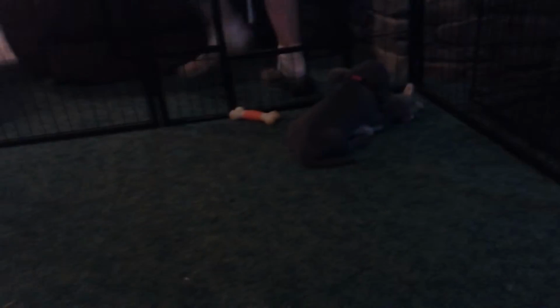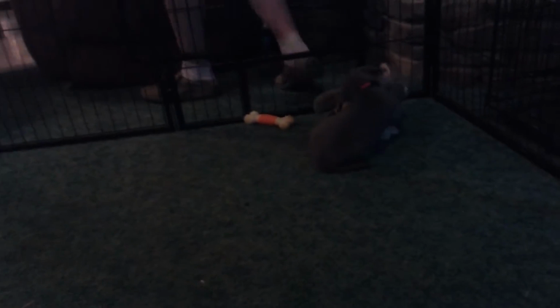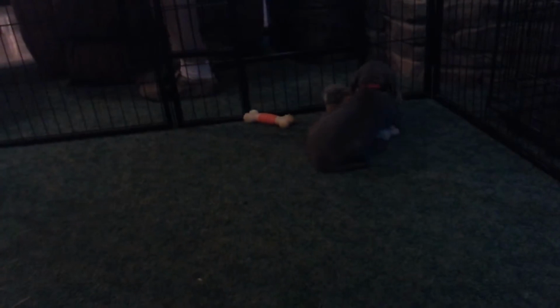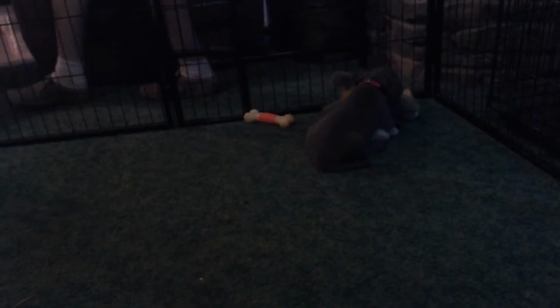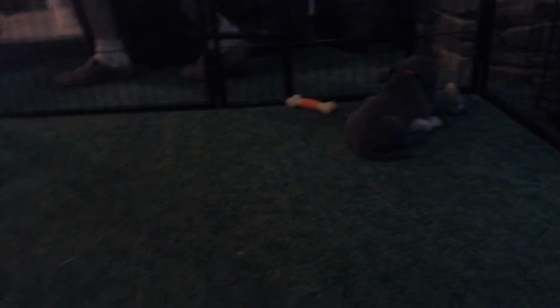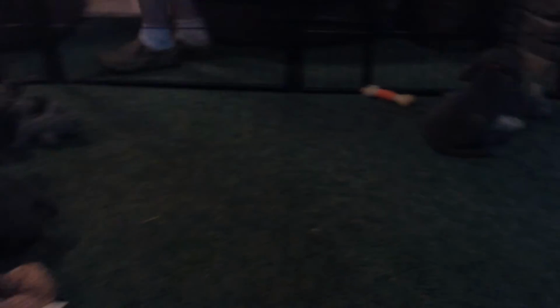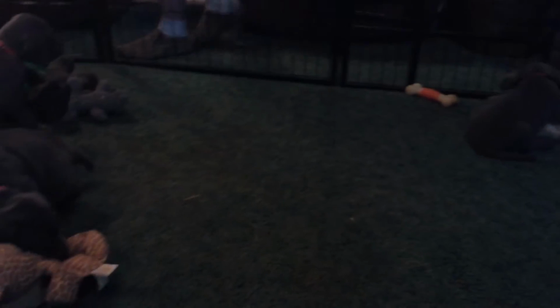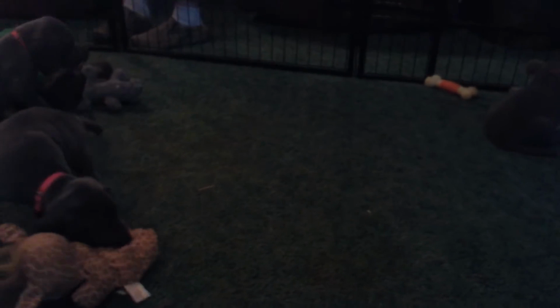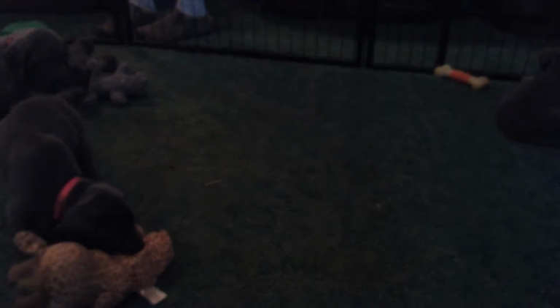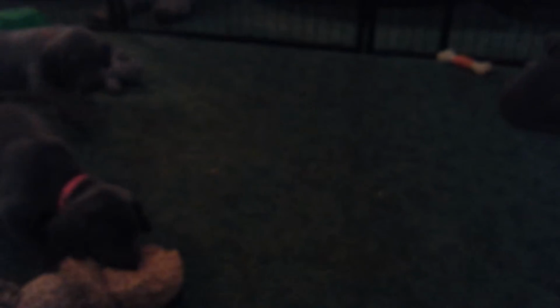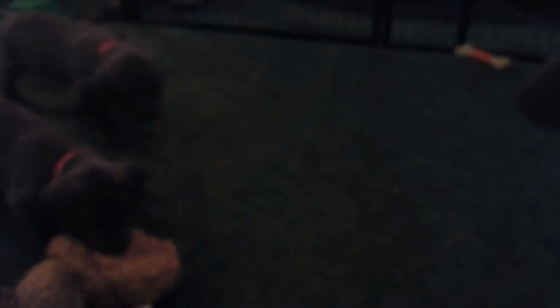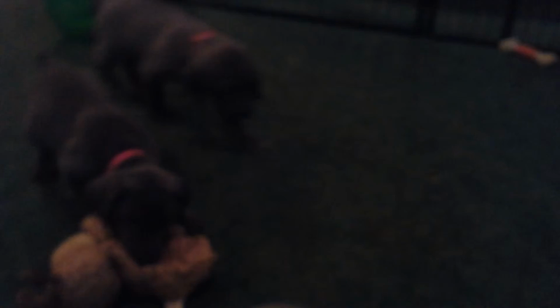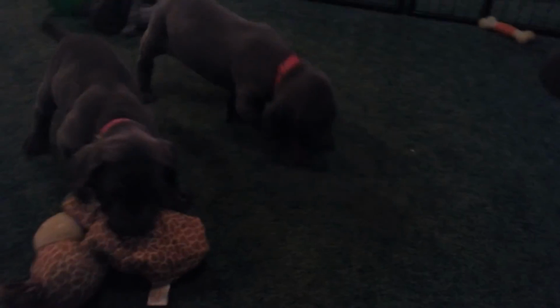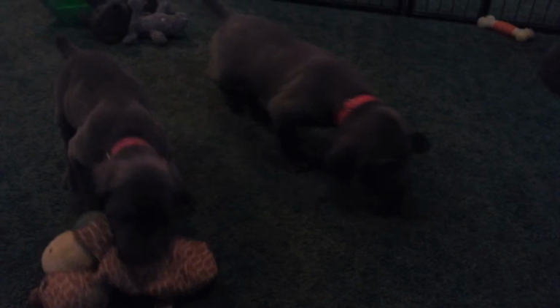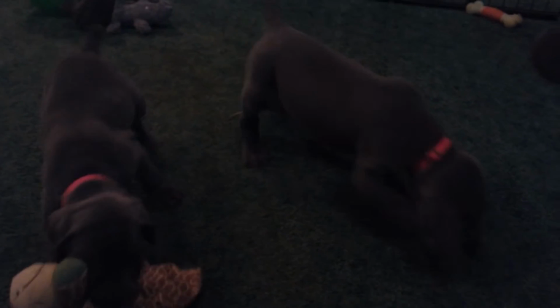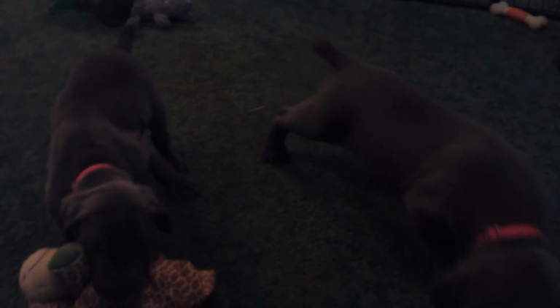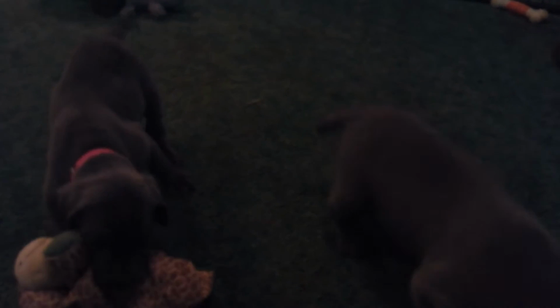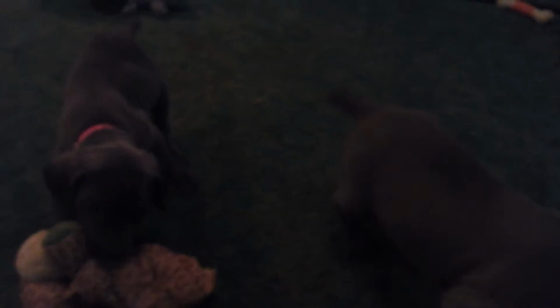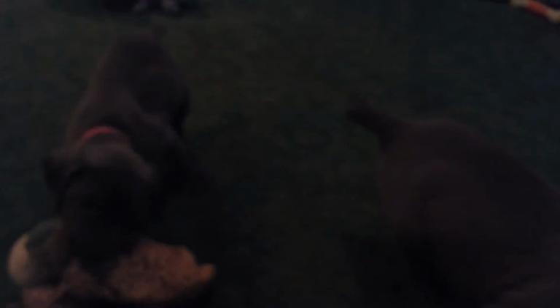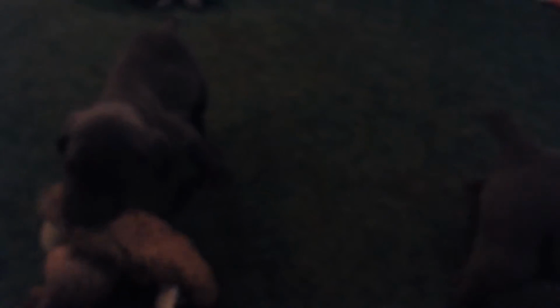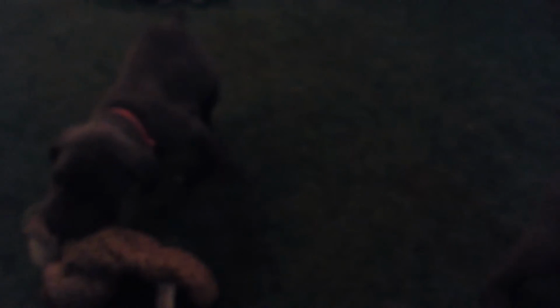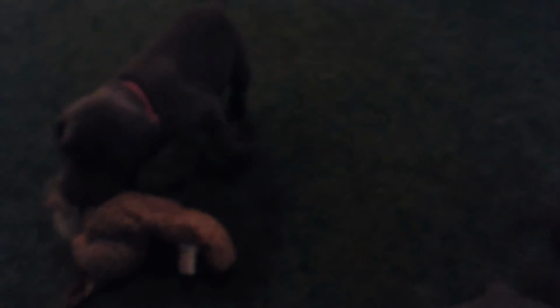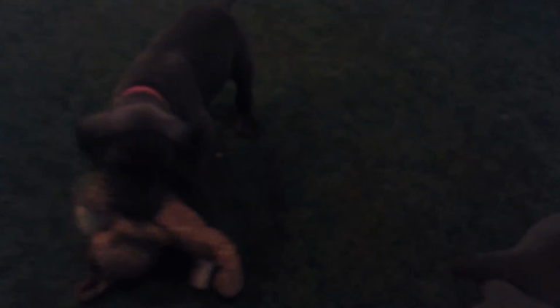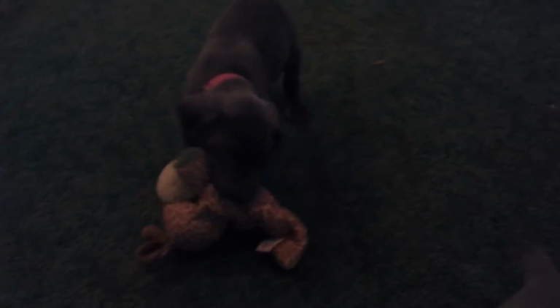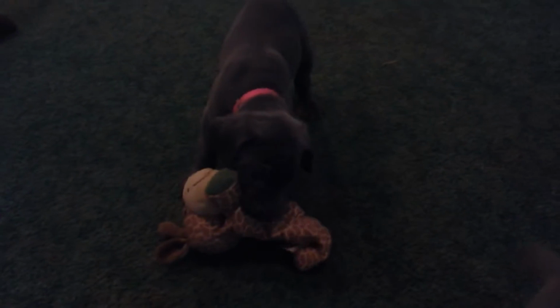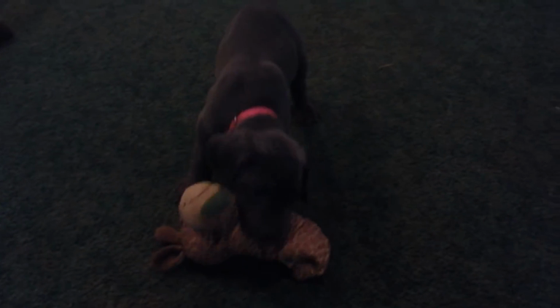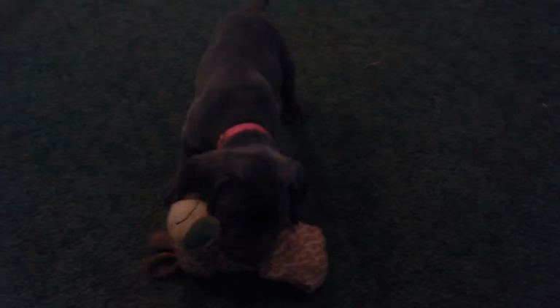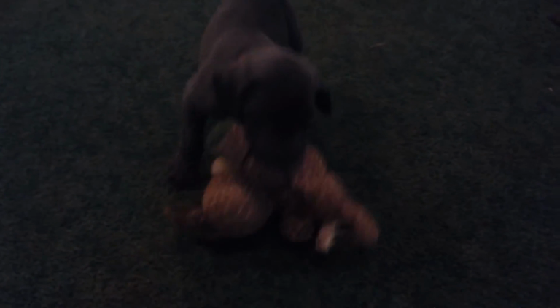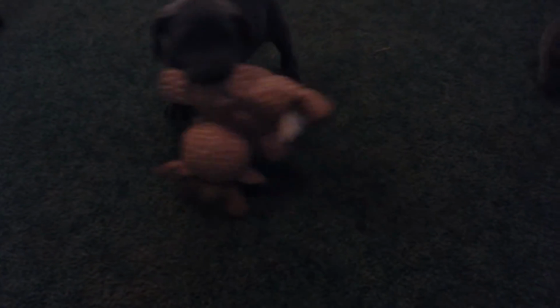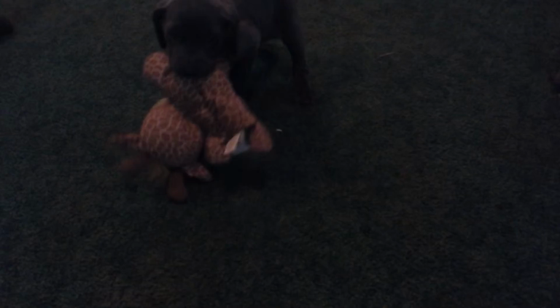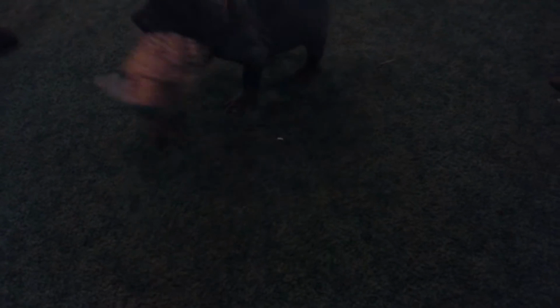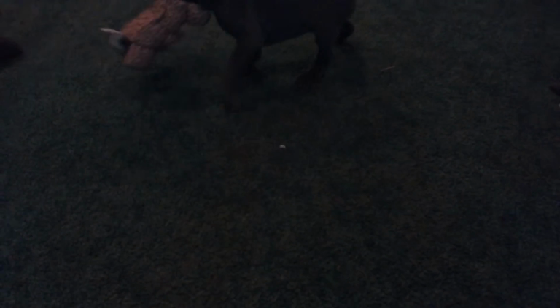You'll have to excuse the barking in the background there. One of our males is mad at us right now — he's wanting to get out and play again.